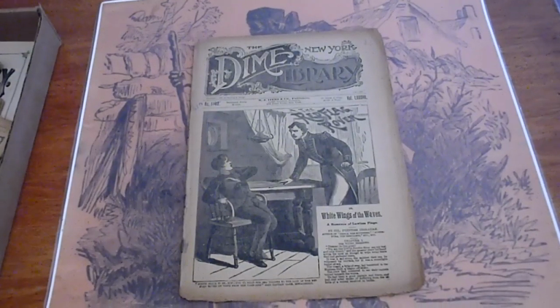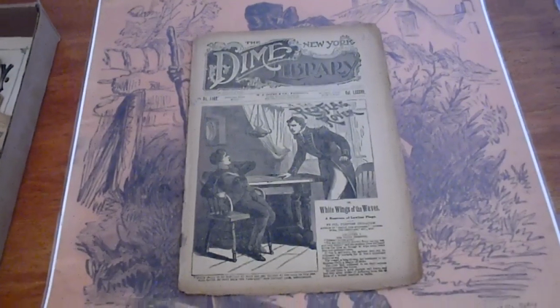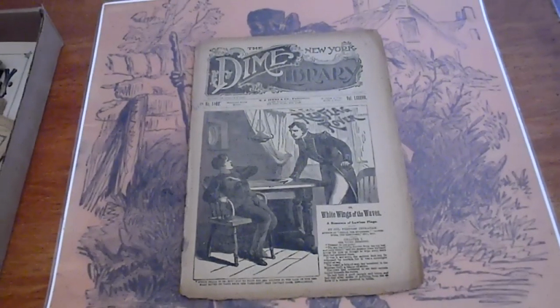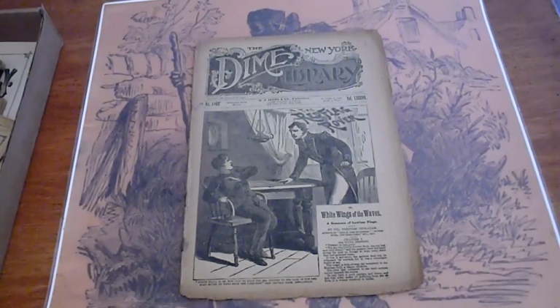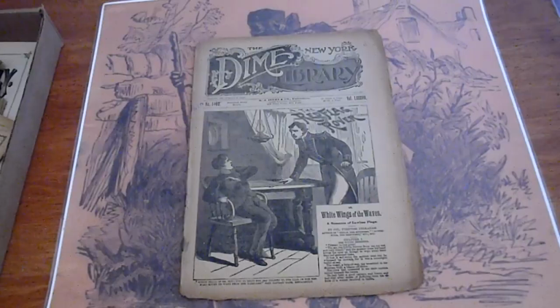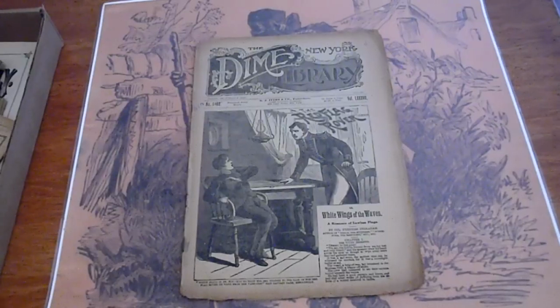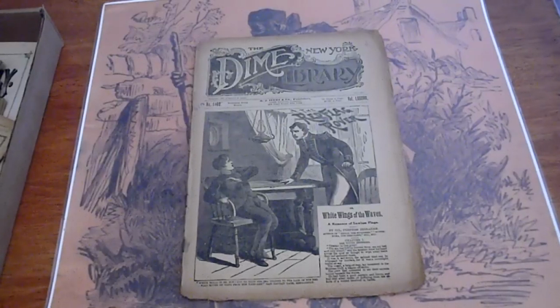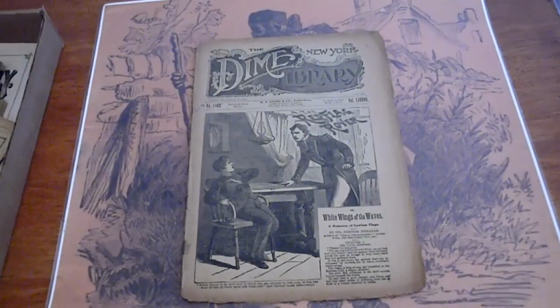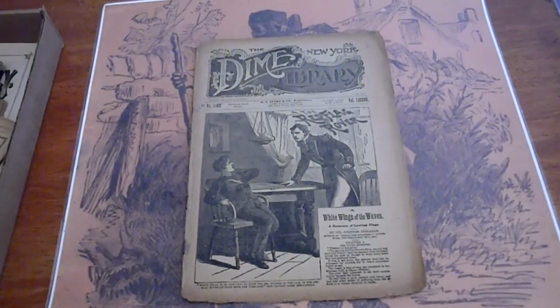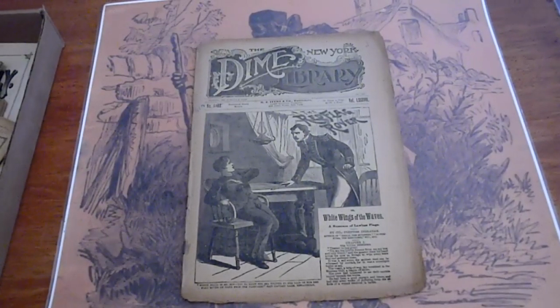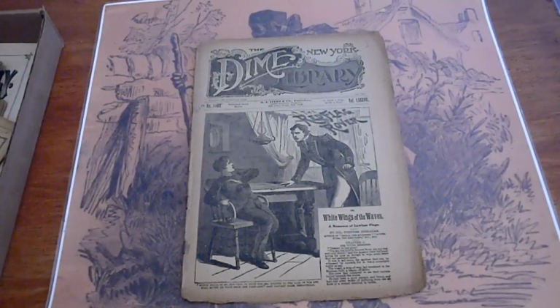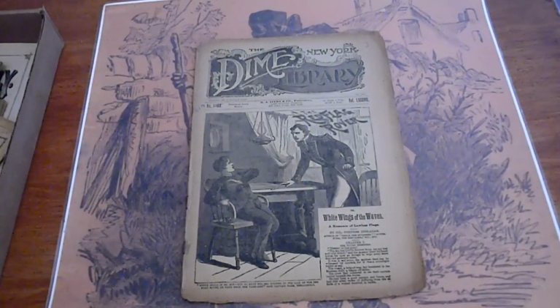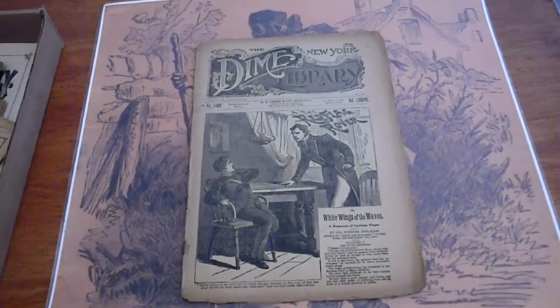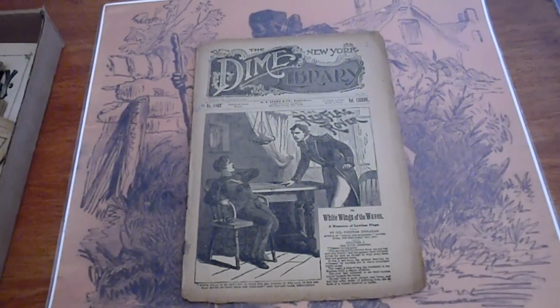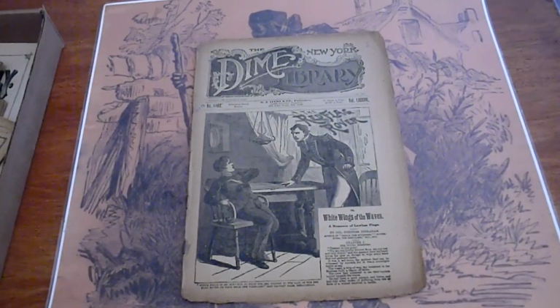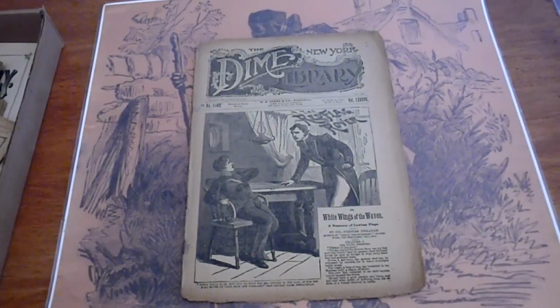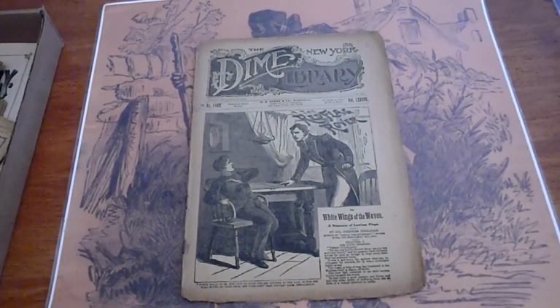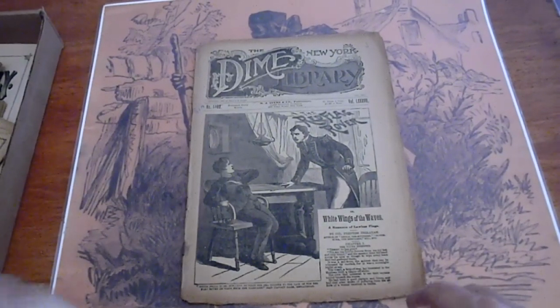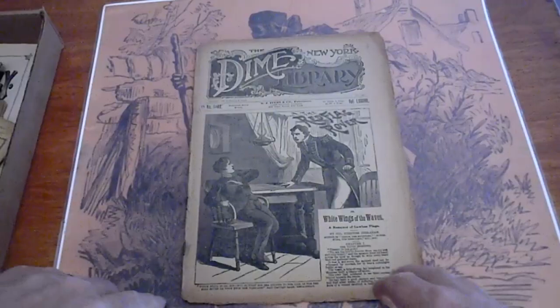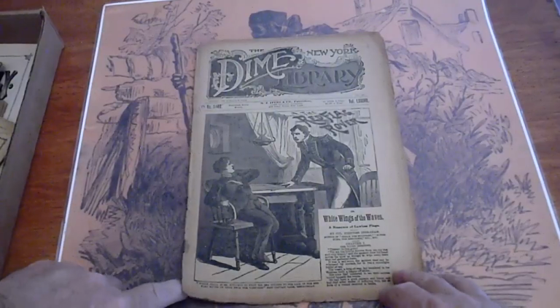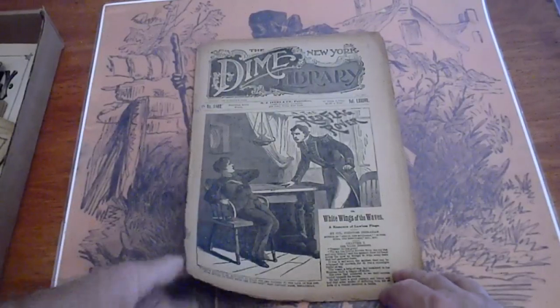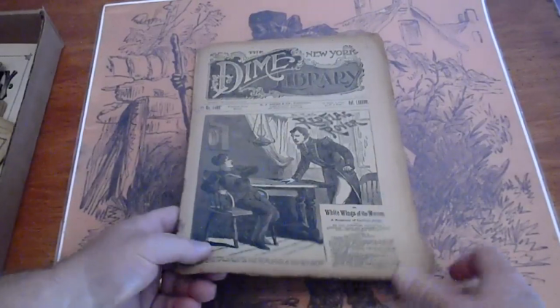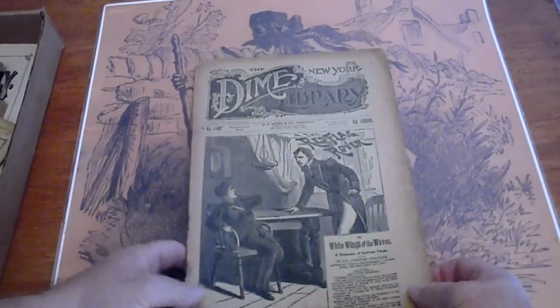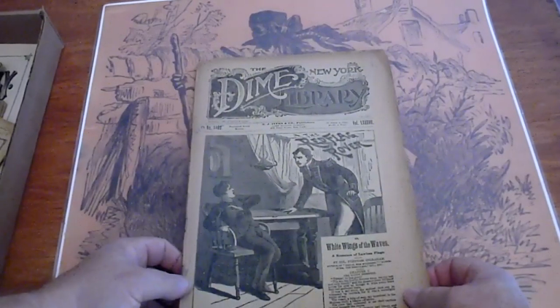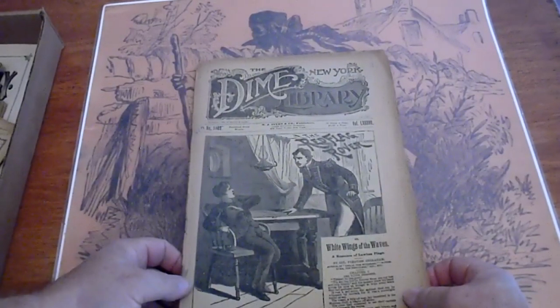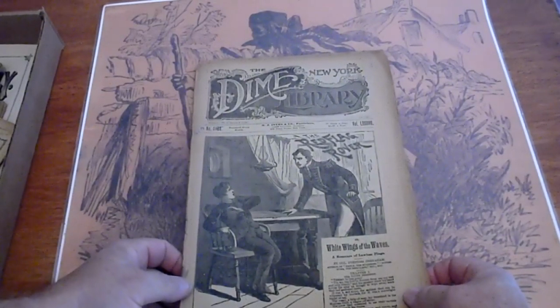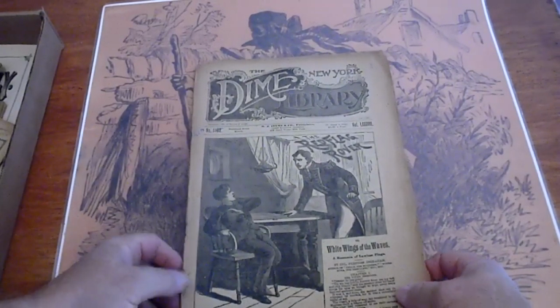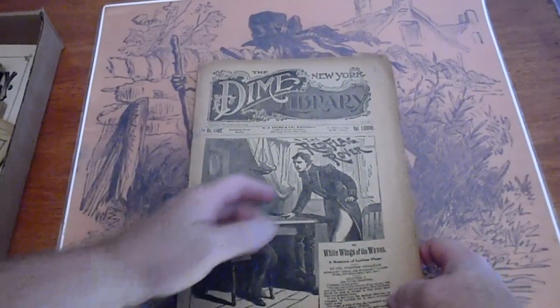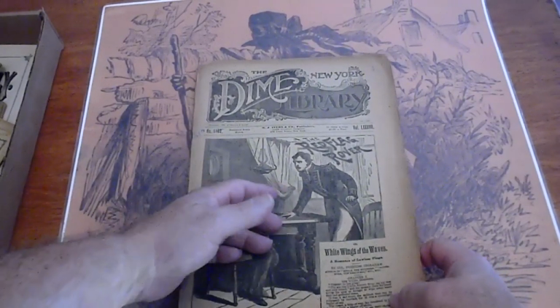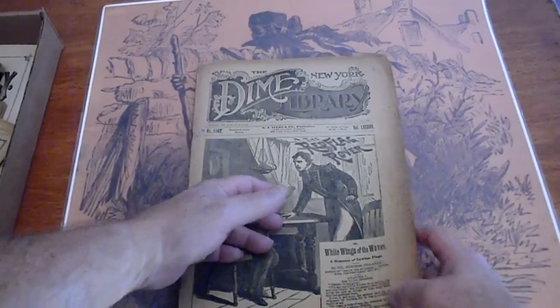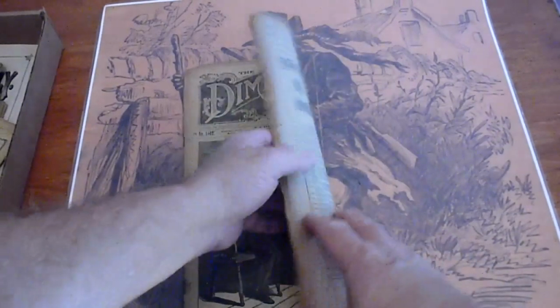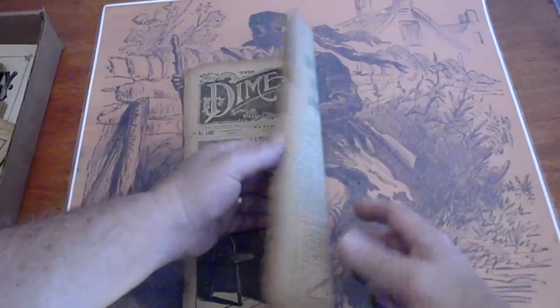This is number 1103, New York Dime Library, 1880. 'Weight, Wings and Waves' by Colonel Prentice Ingraham.